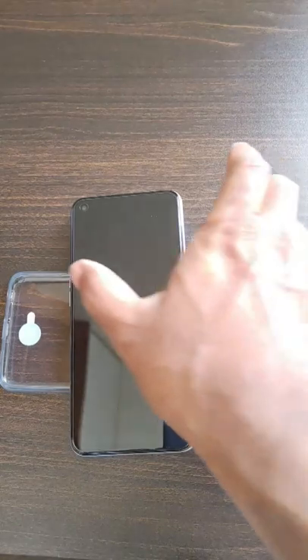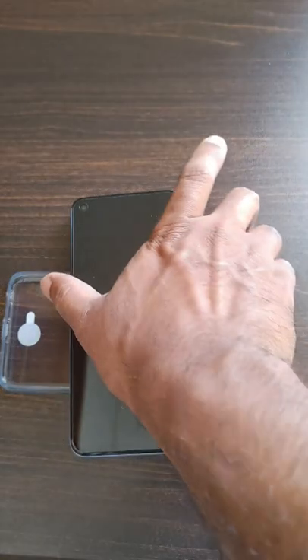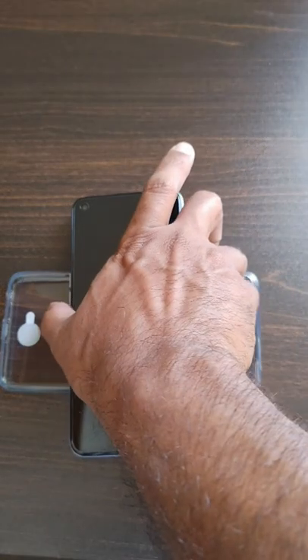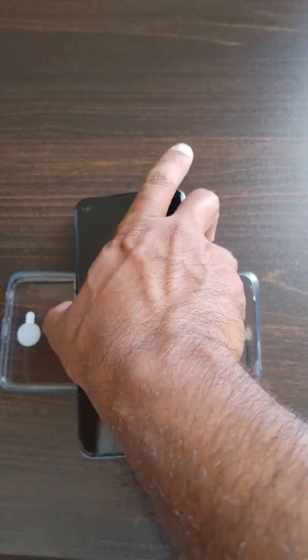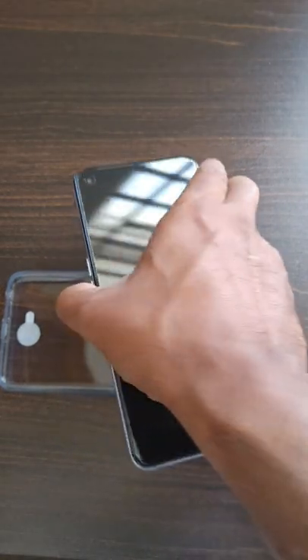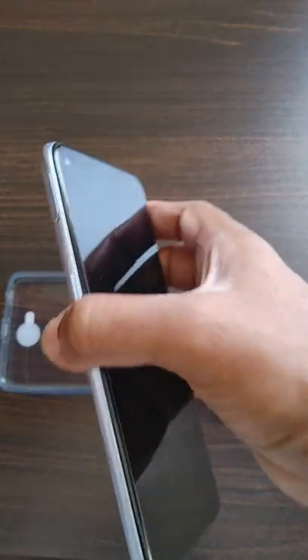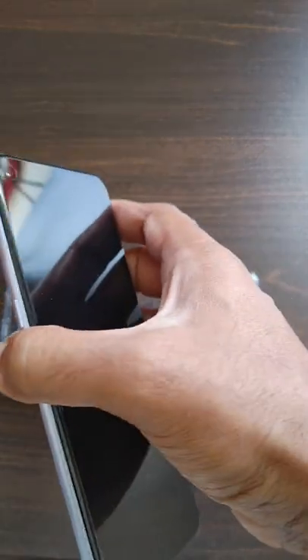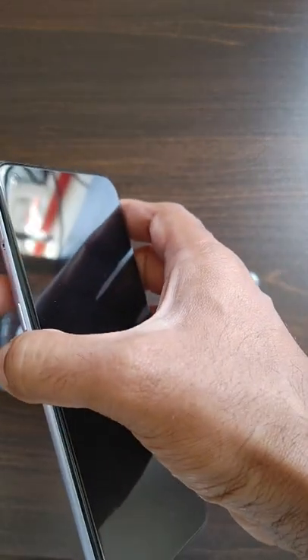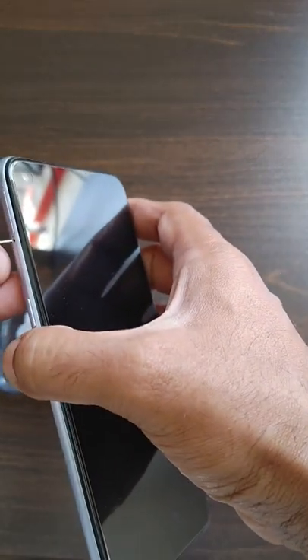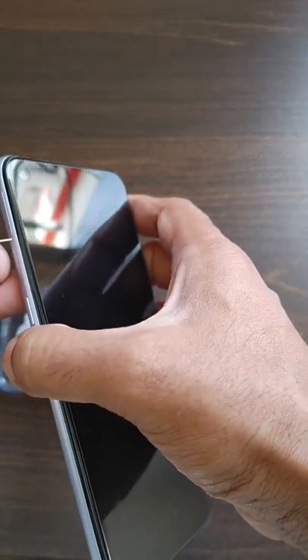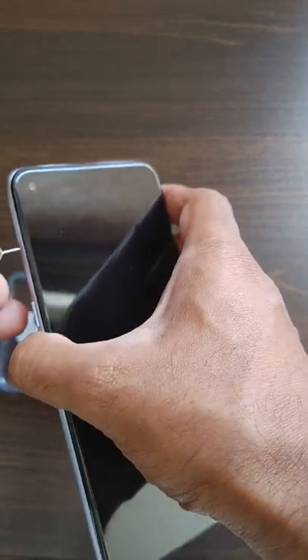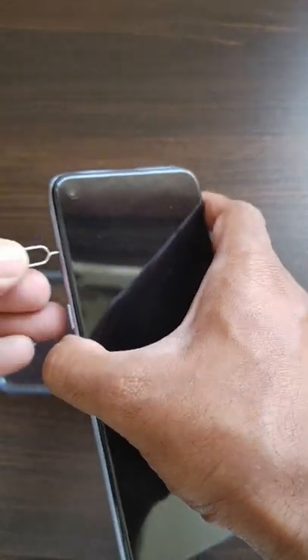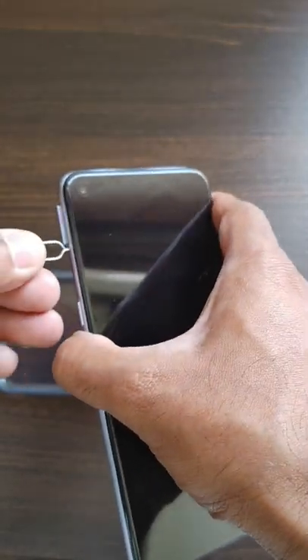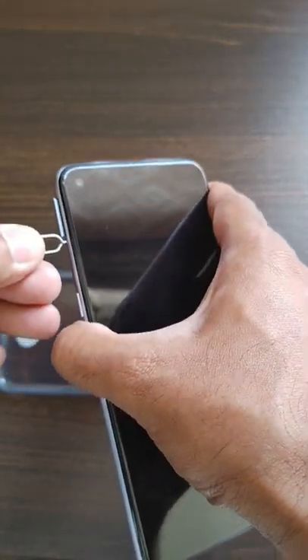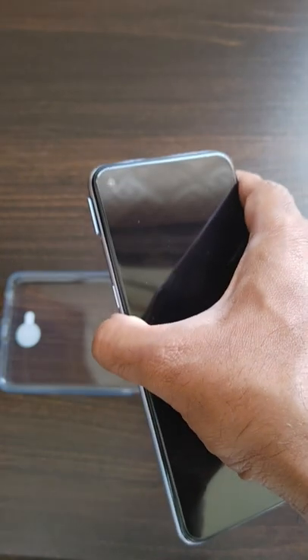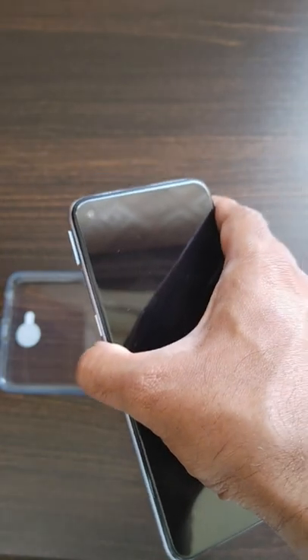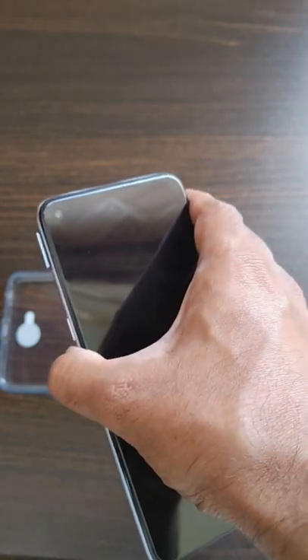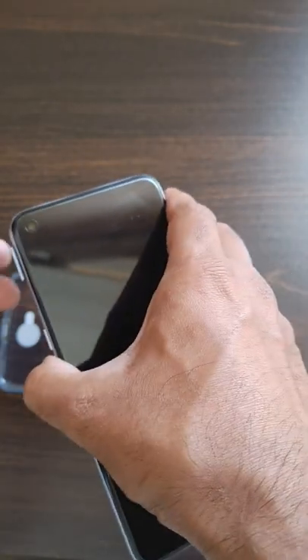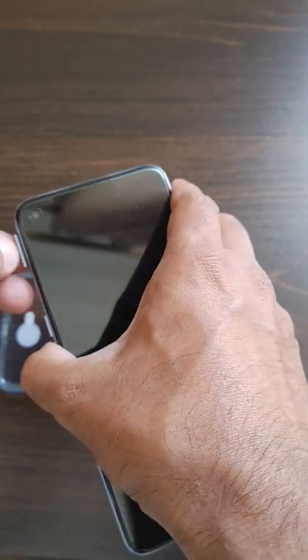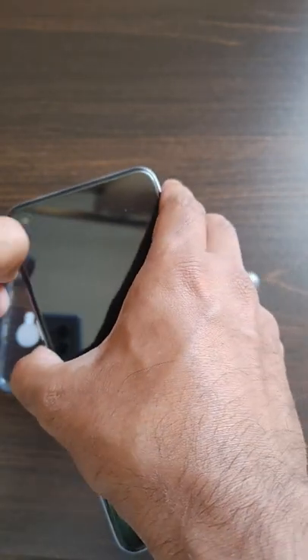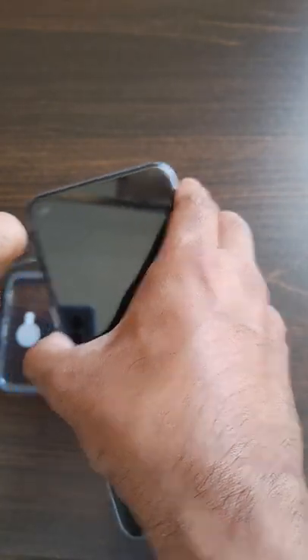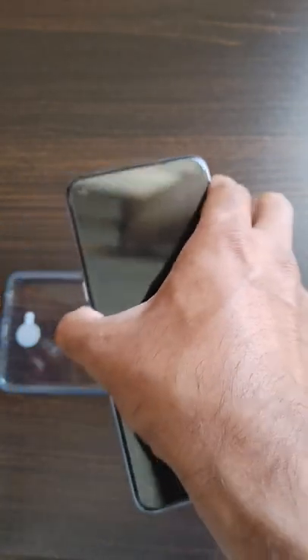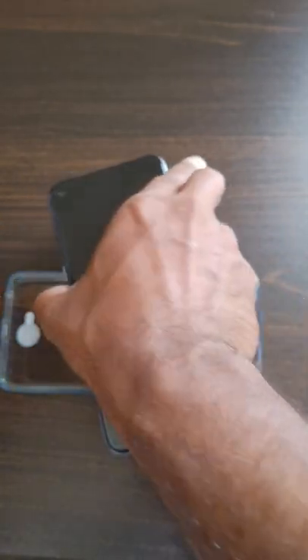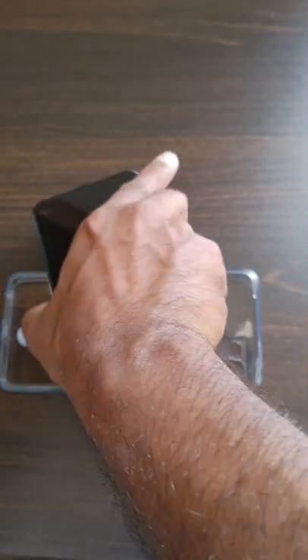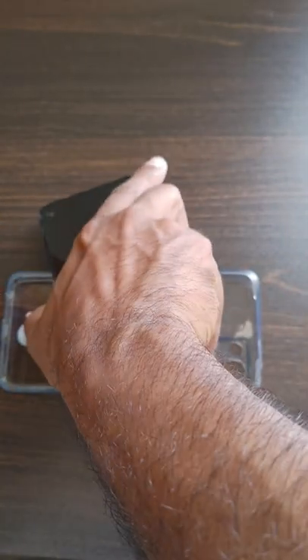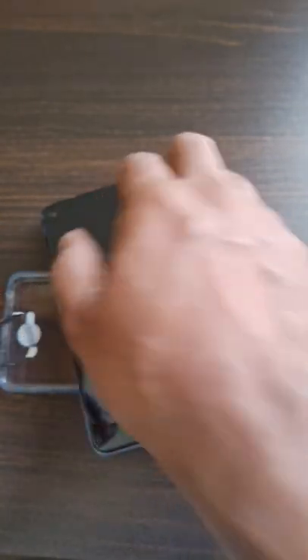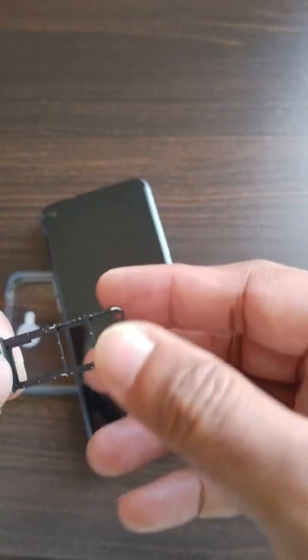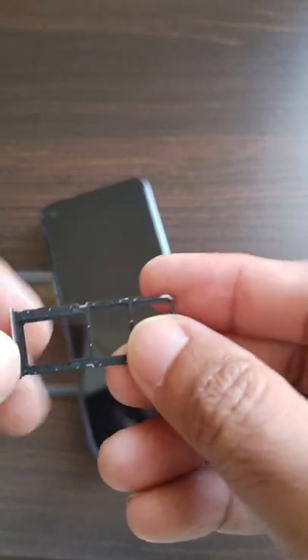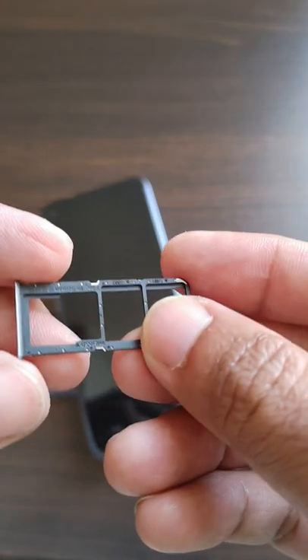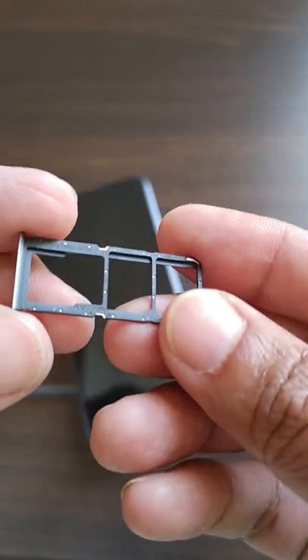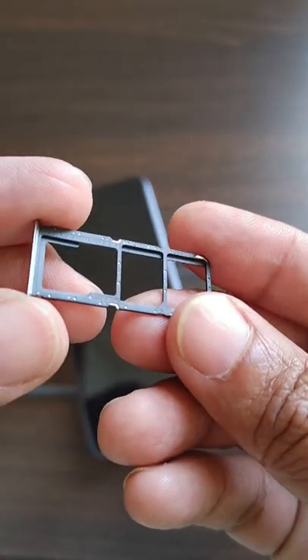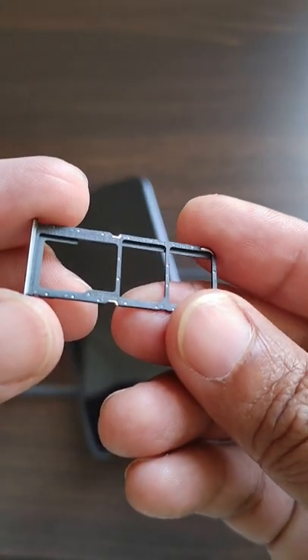Hello friends, let's look at the SIM tray of the Realme 9 SE 5G Mobile. The Realme 9 SE 5G Mobile comes with a 3-card tray, as you can see.